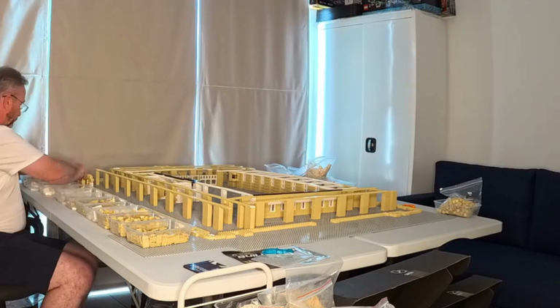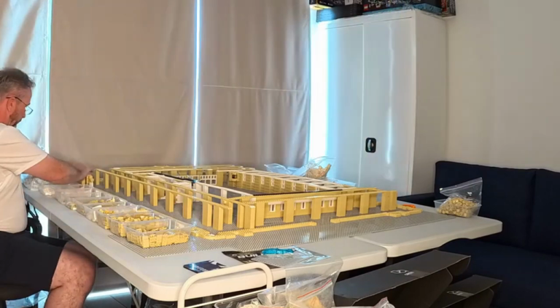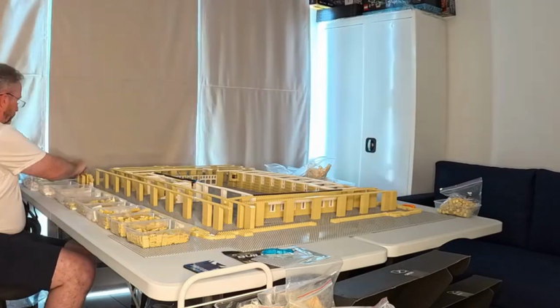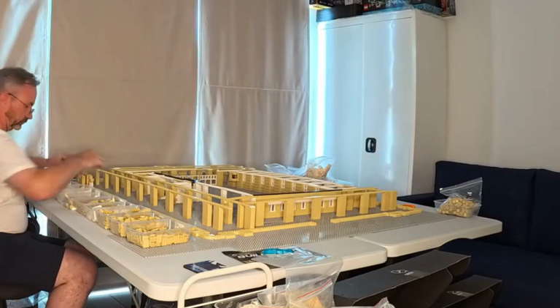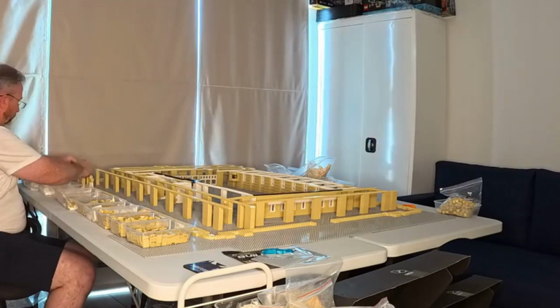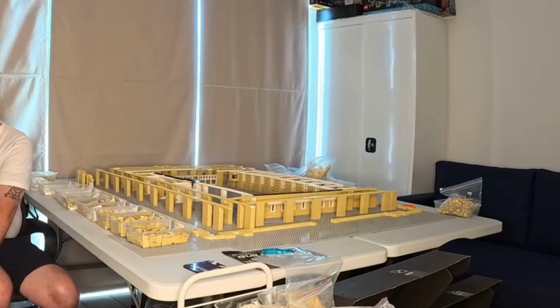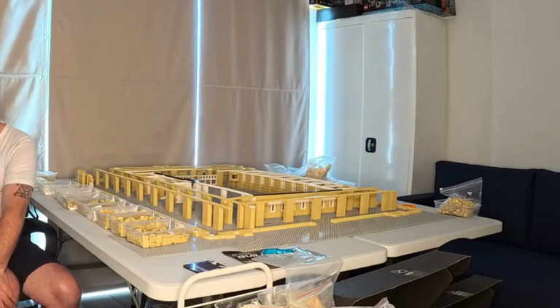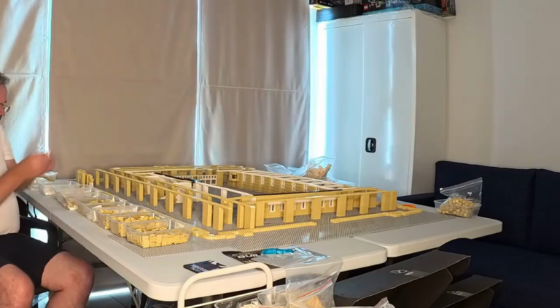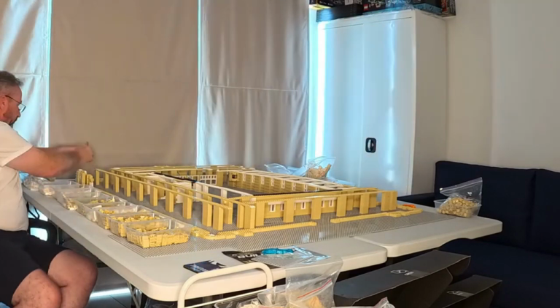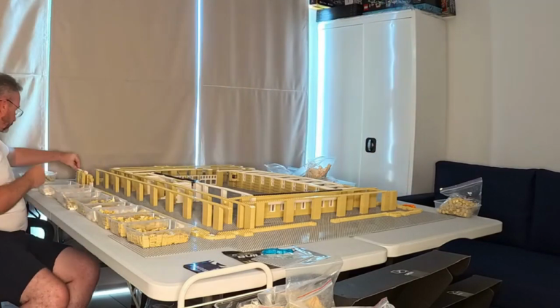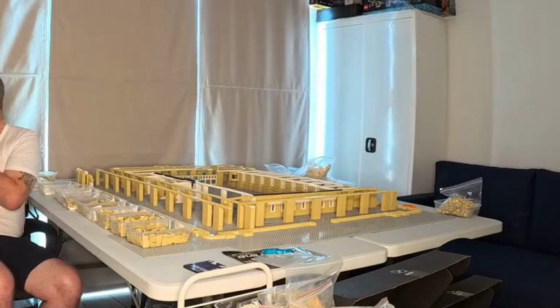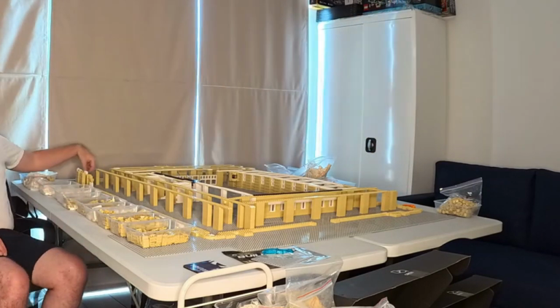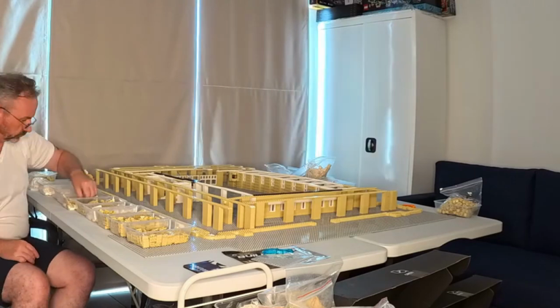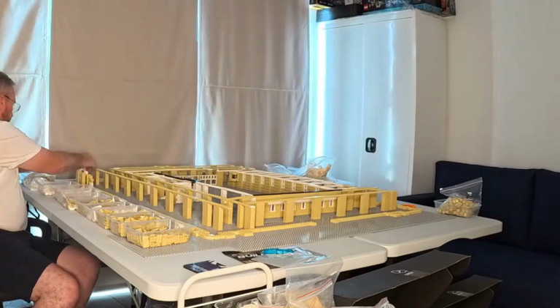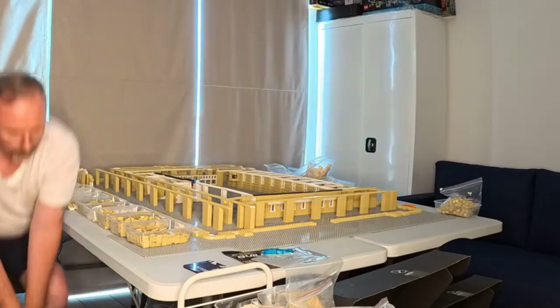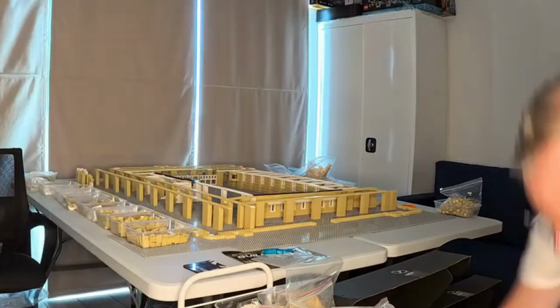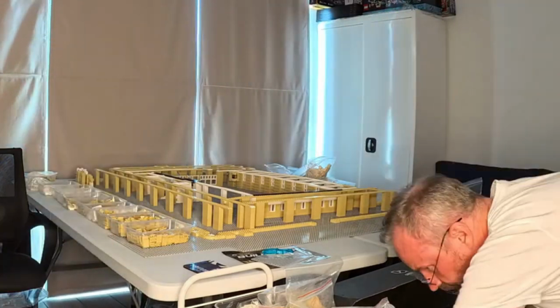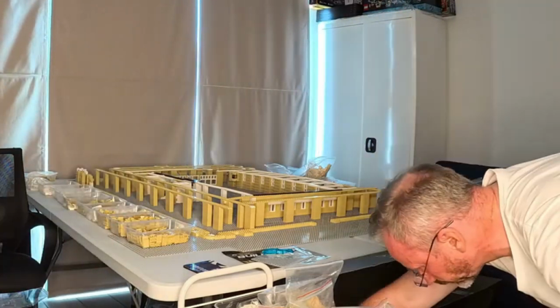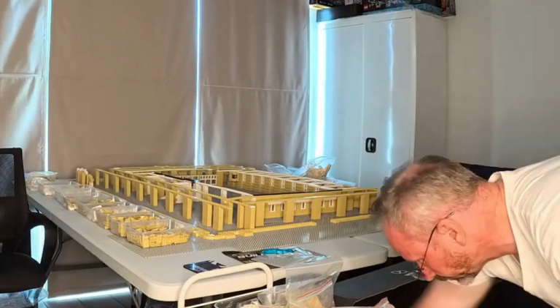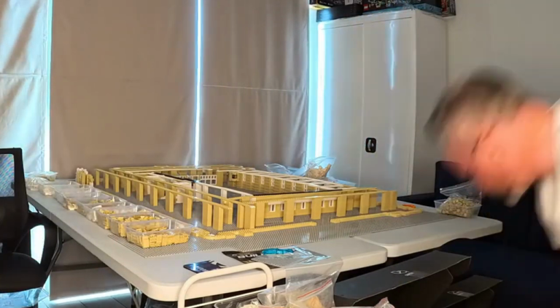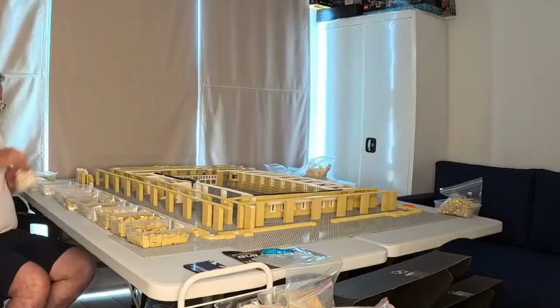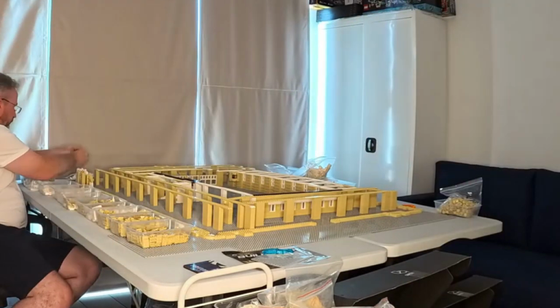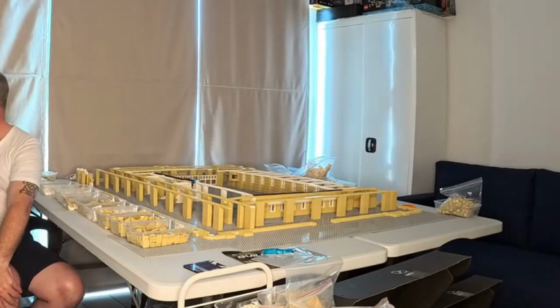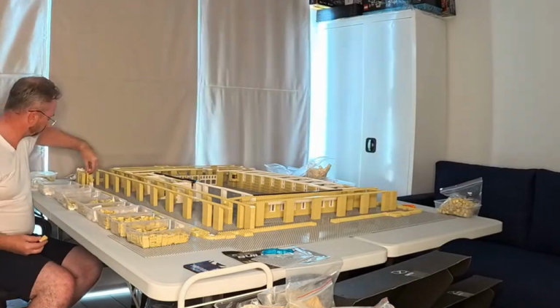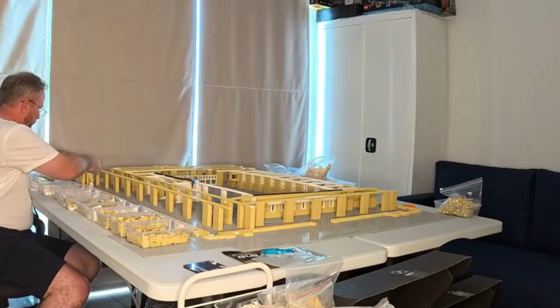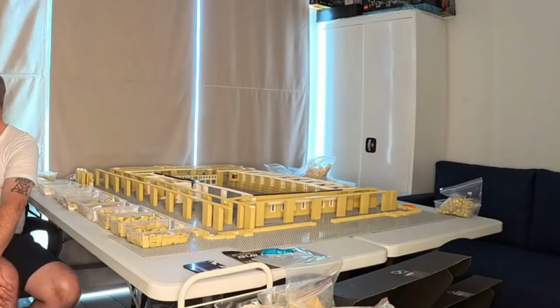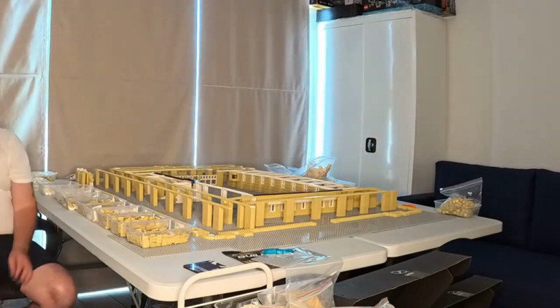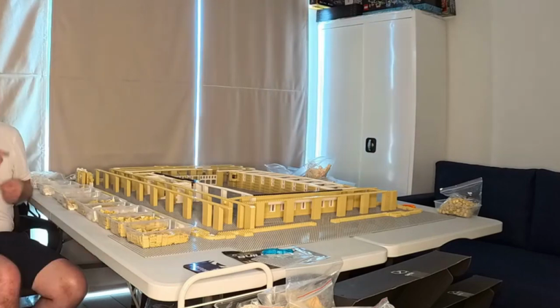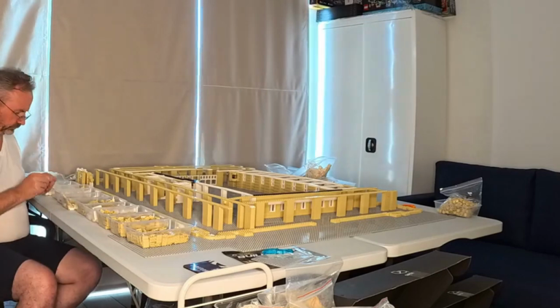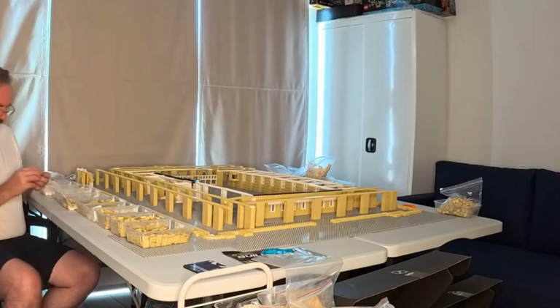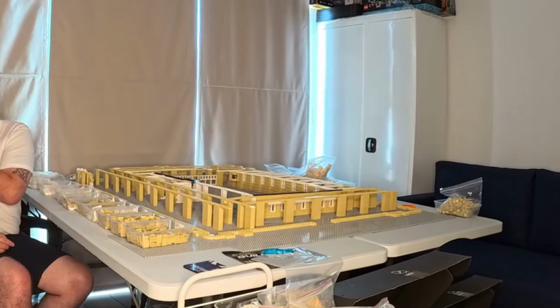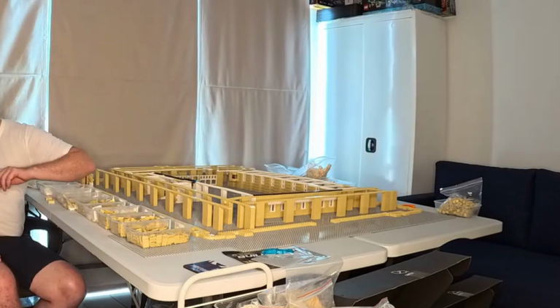Today we start the ground floor external wall details, ready for finger blisters from applying all the small brick pieces for the intricate facade. No pain, no gain, I guess.